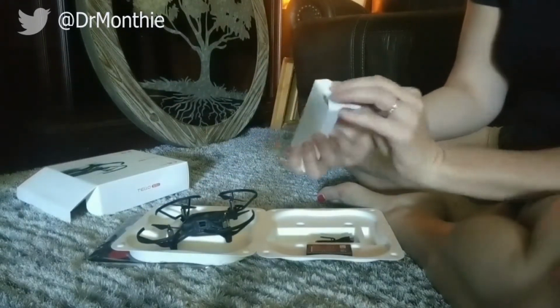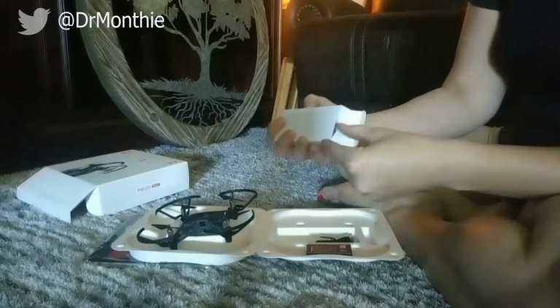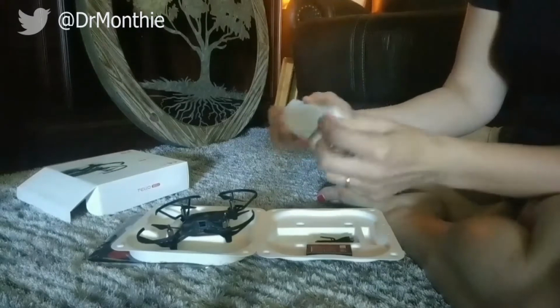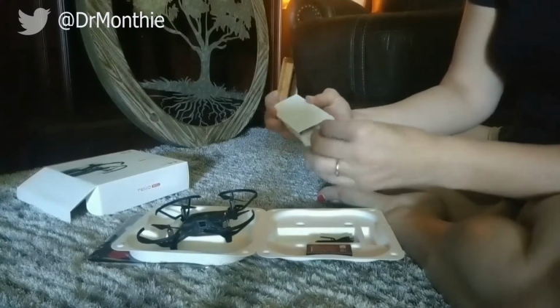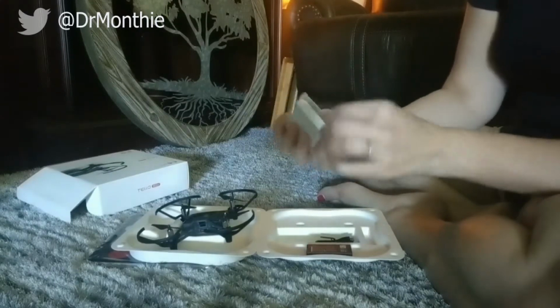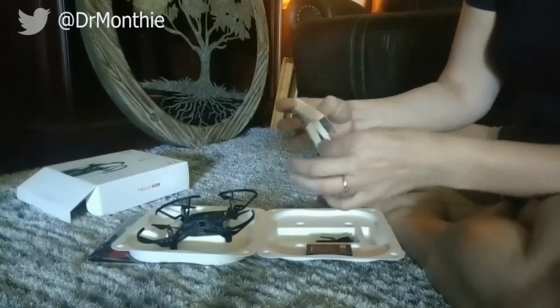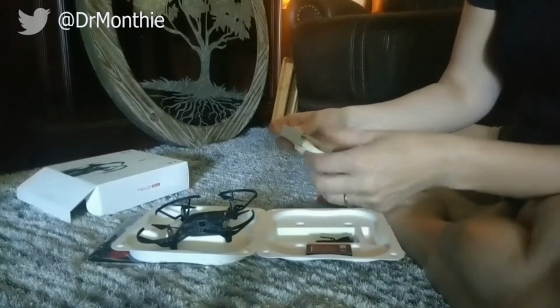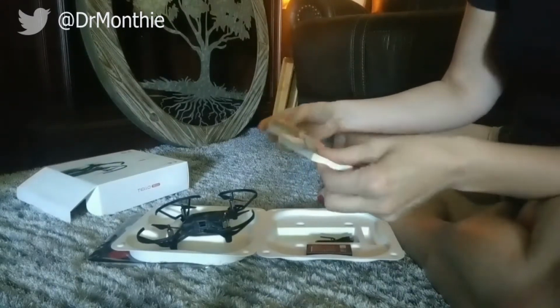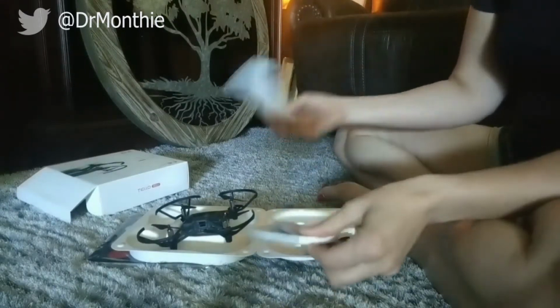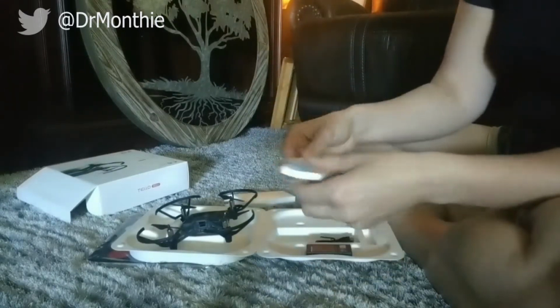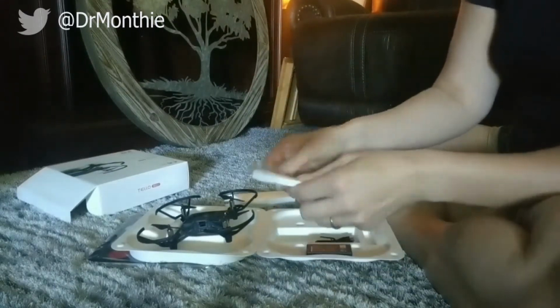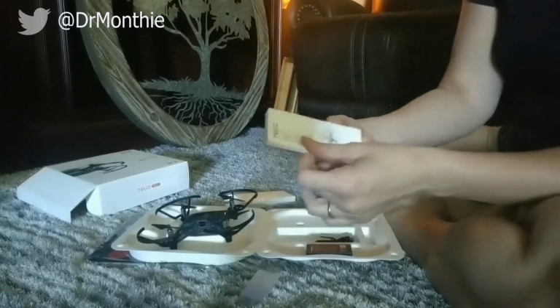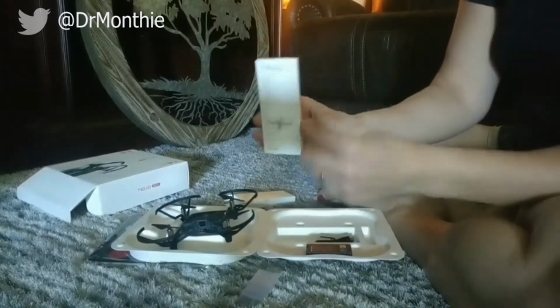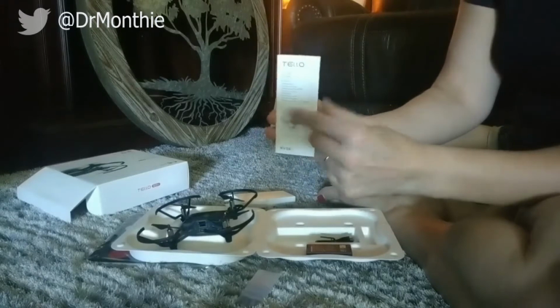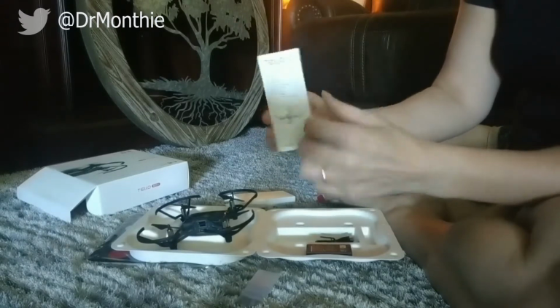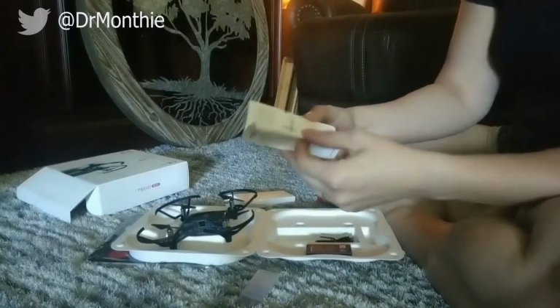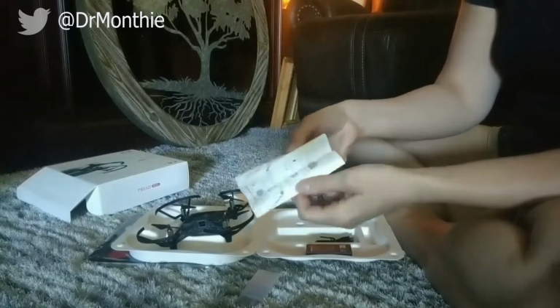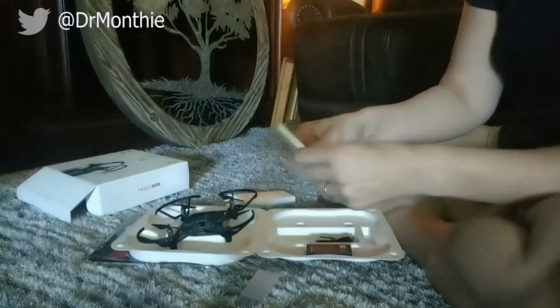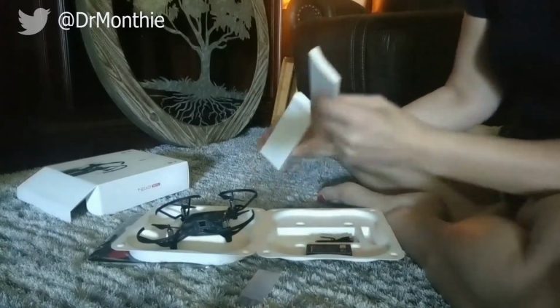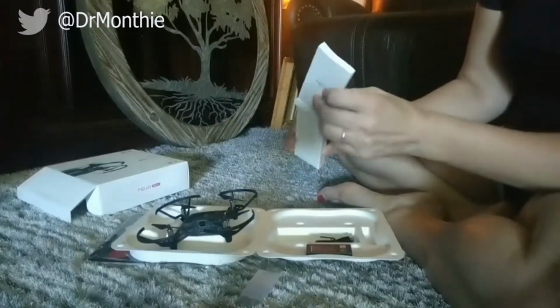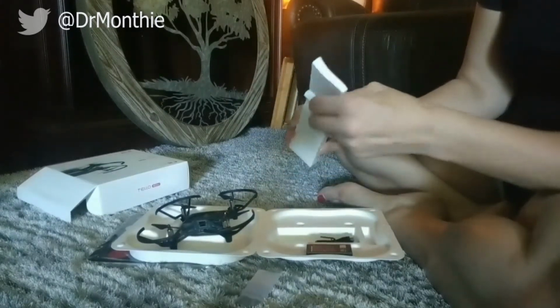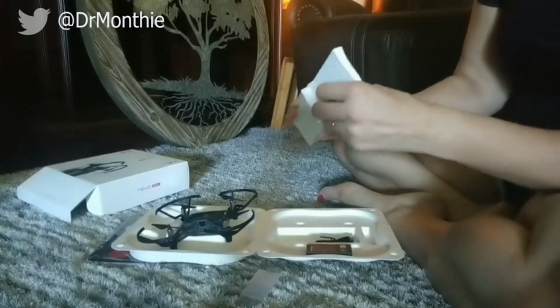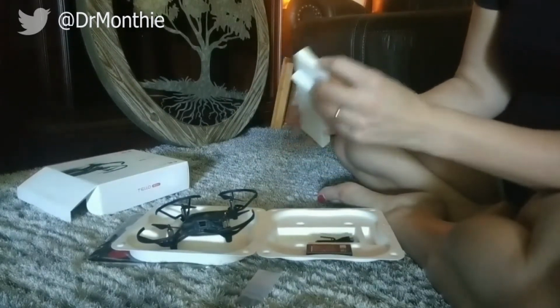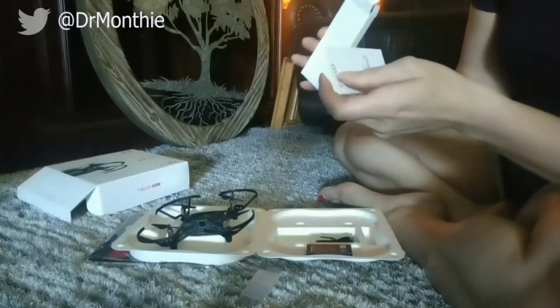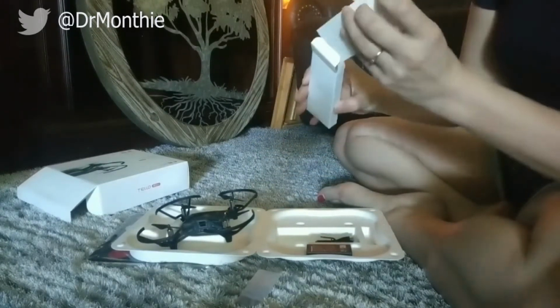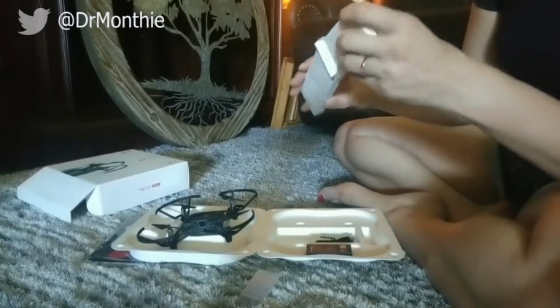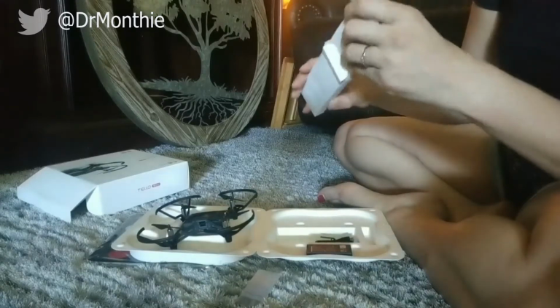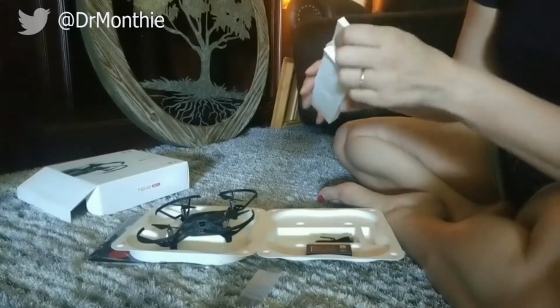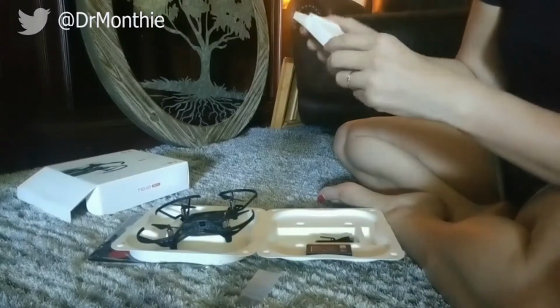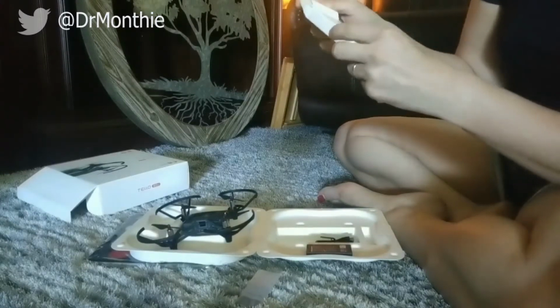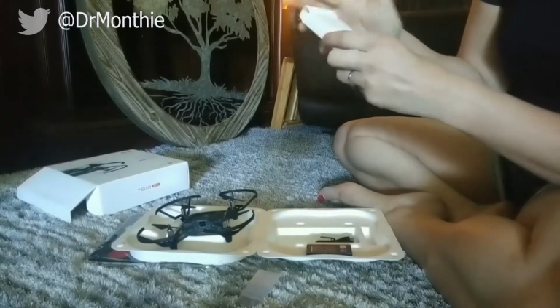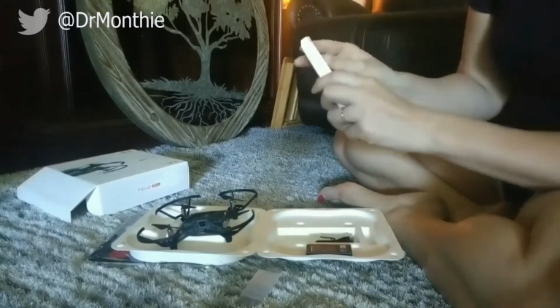The operating manual came in a nice little box. It really probably didn't need to be in a box, but it comes in quite a few different languages. What I did is I just went on to the Rise Robotics website and pulled down the operating manual there so I could just save the PDF.